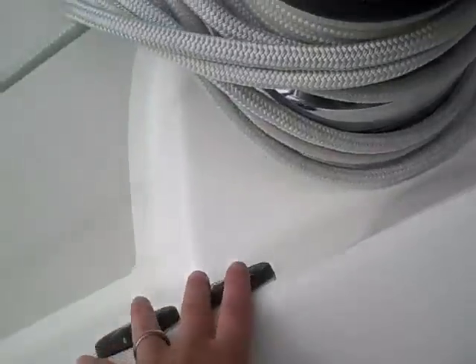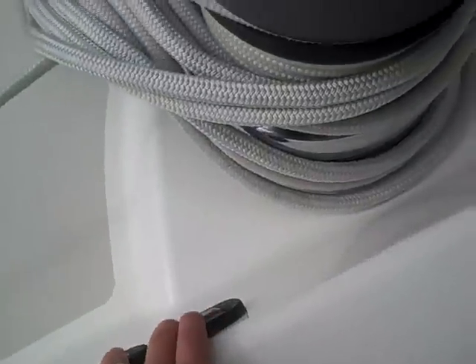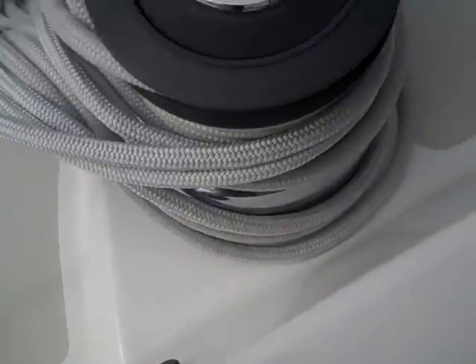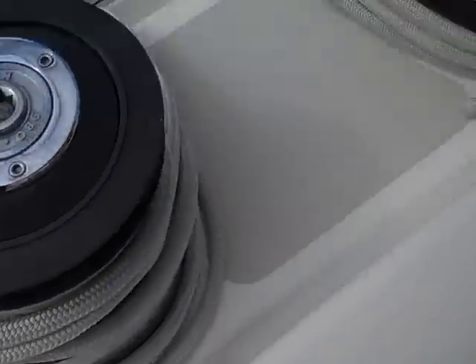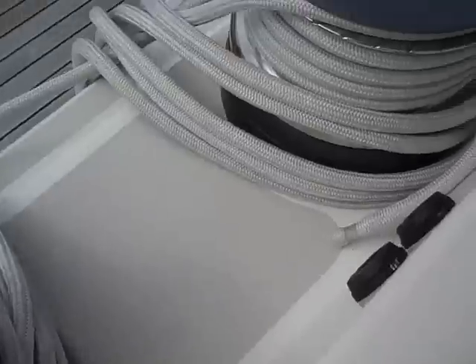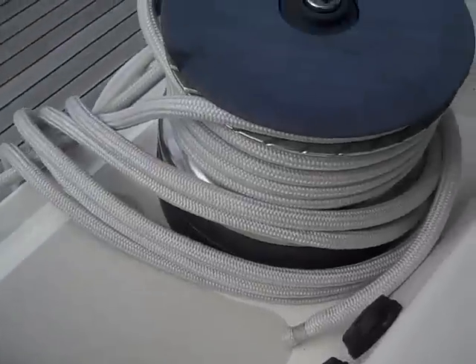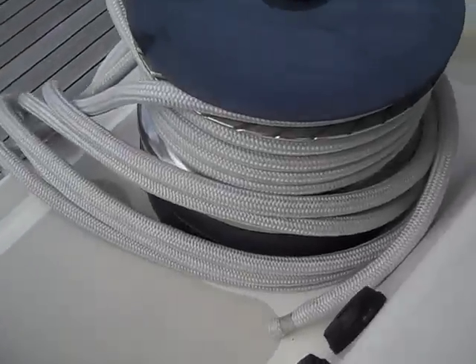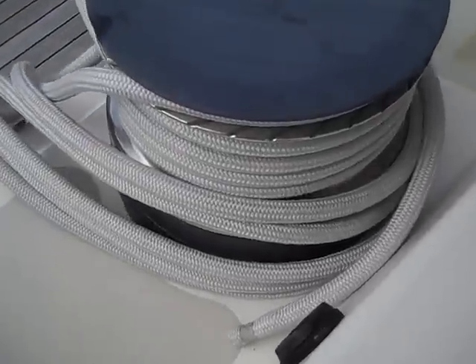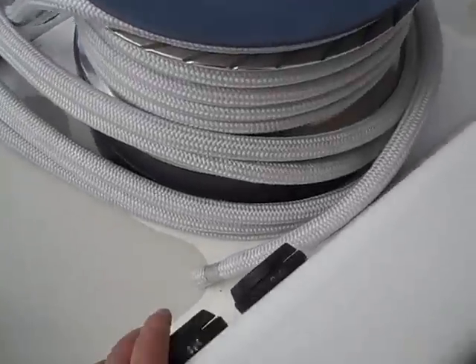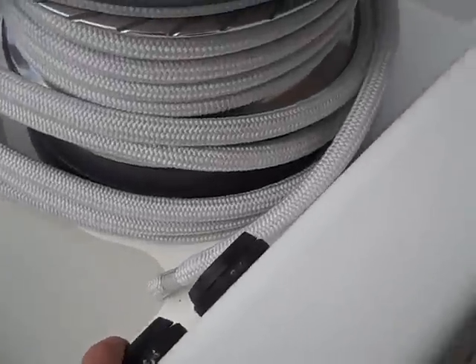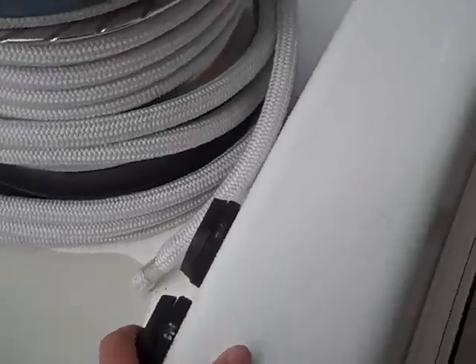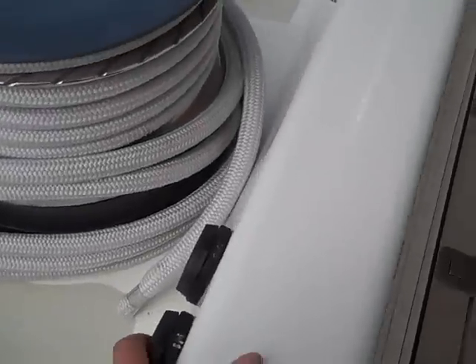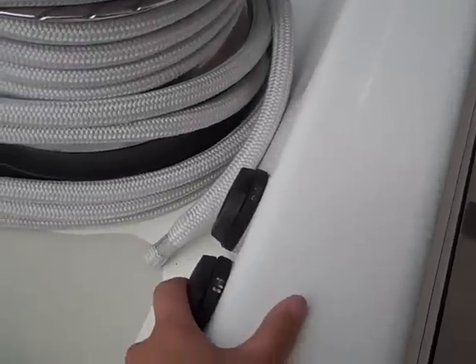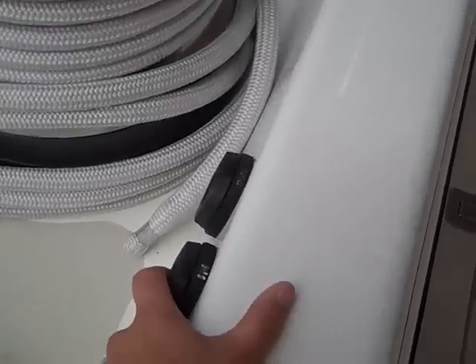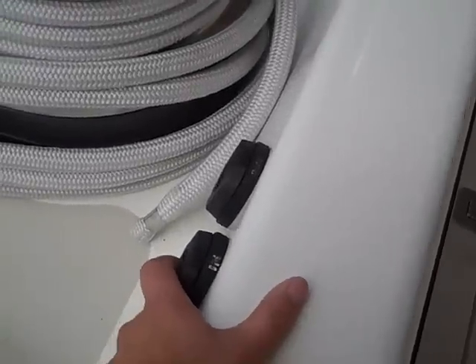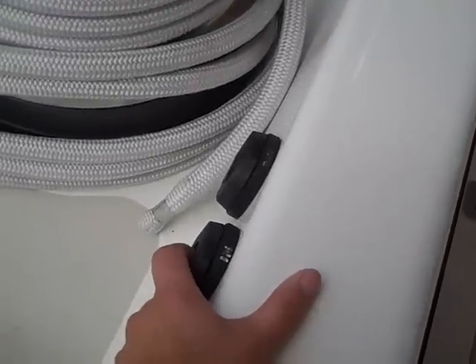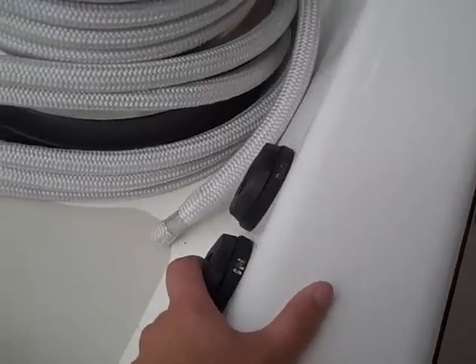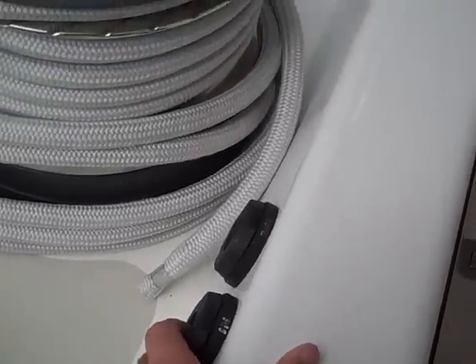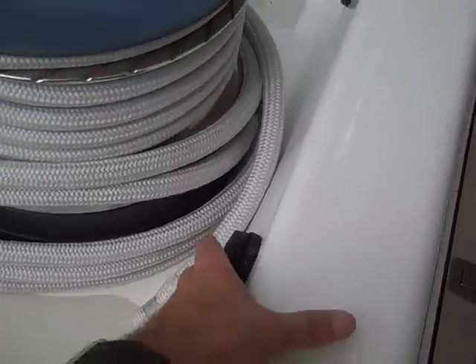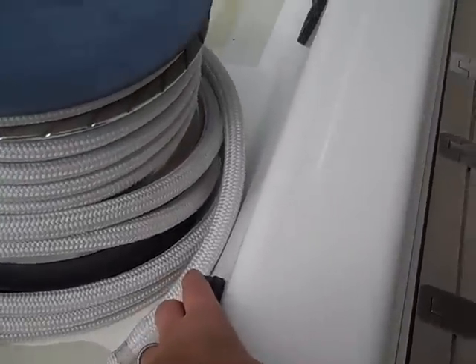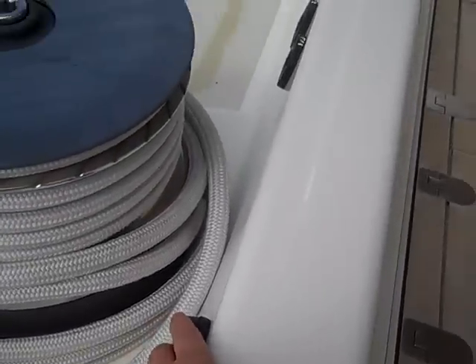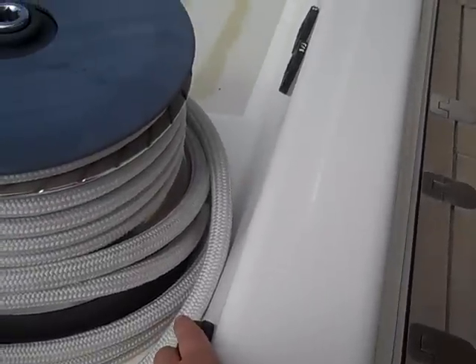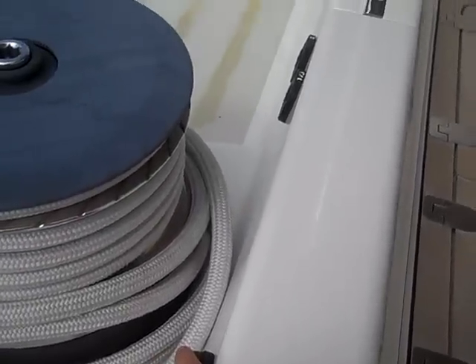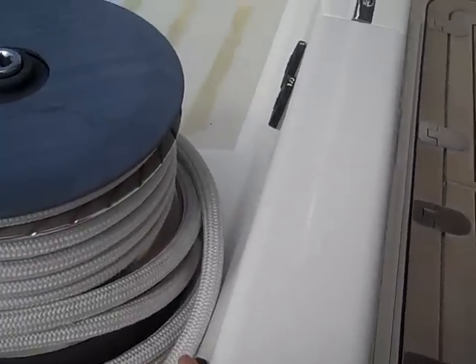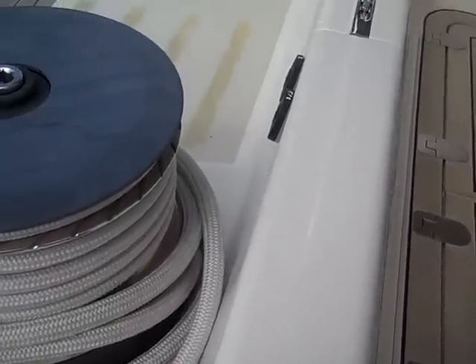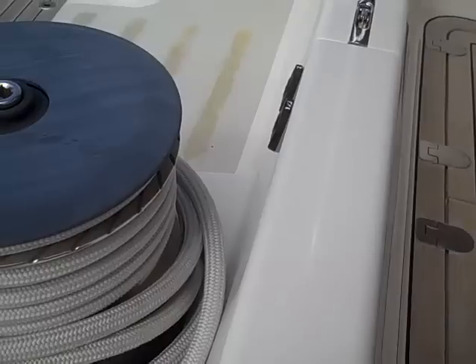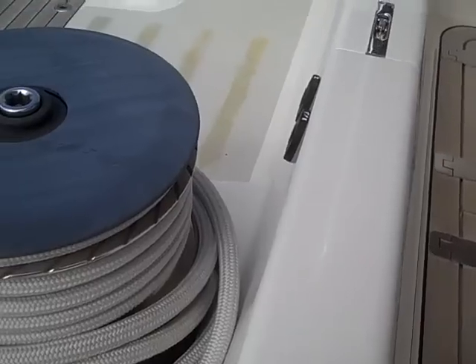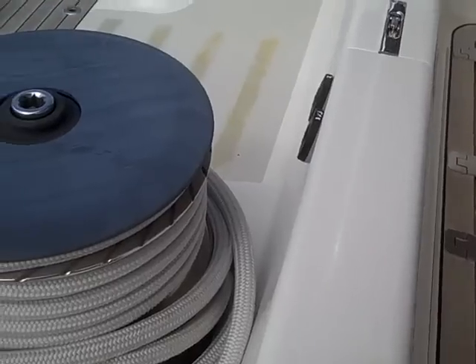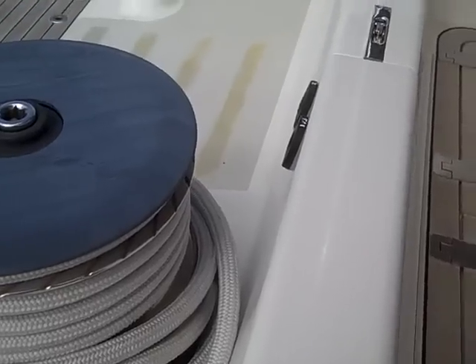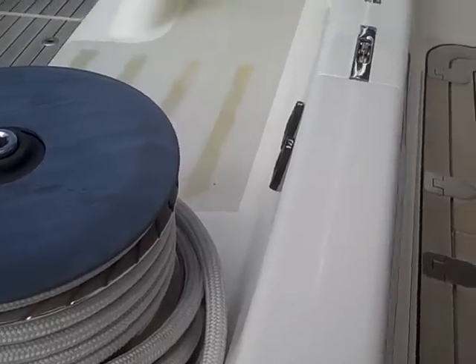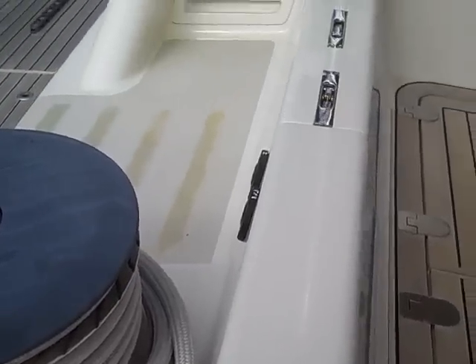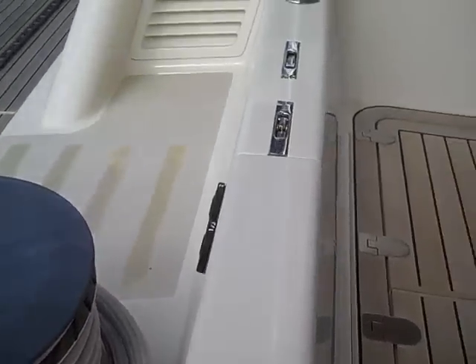These winches are all electric as well. These controls right here are for the forward jib, and then on the opposite side are for the inner stay sail.